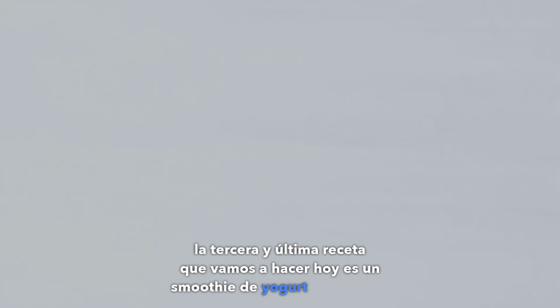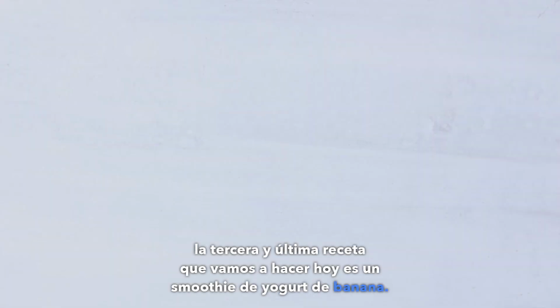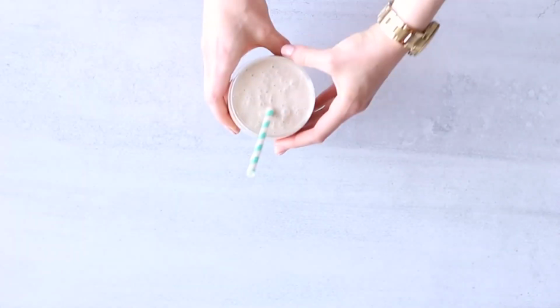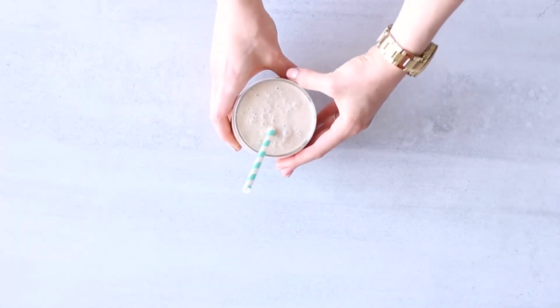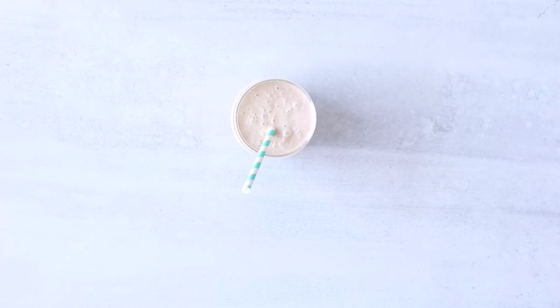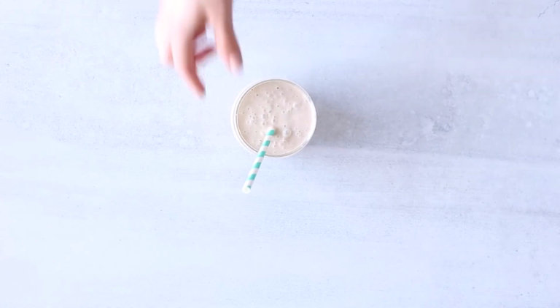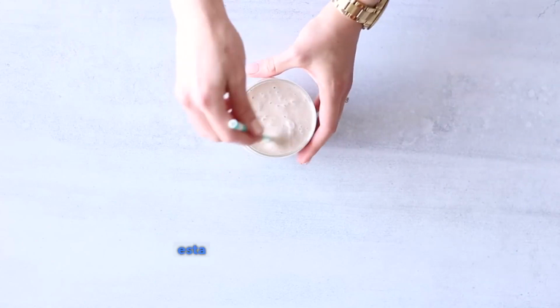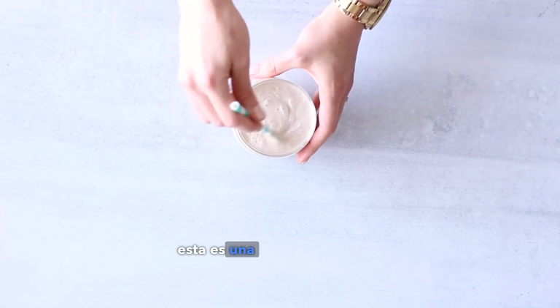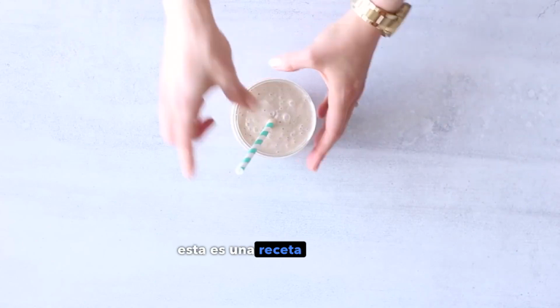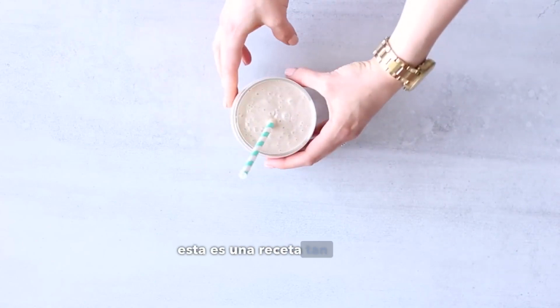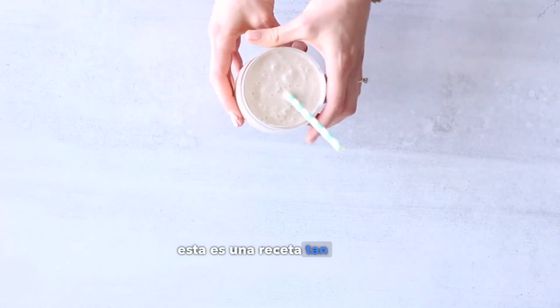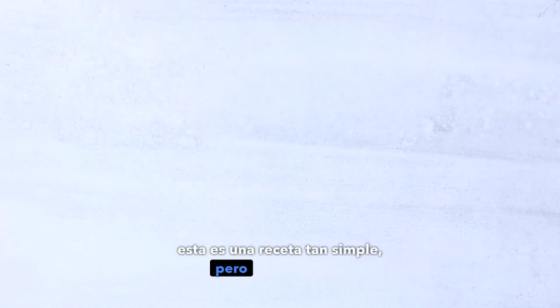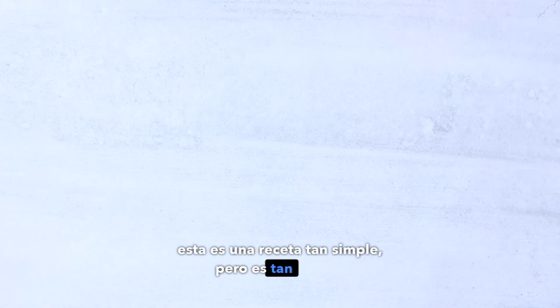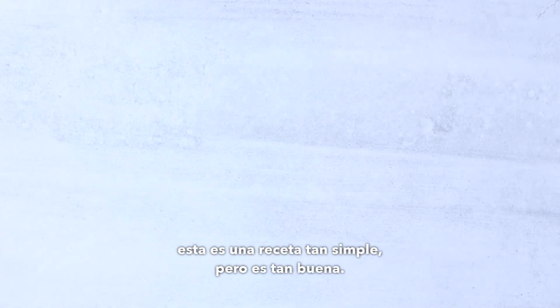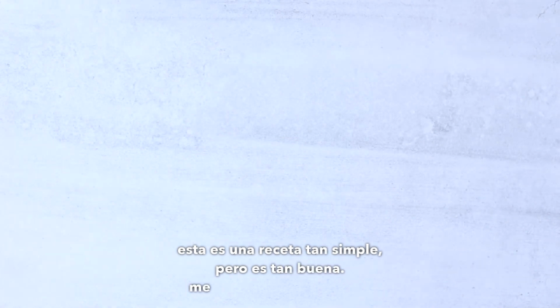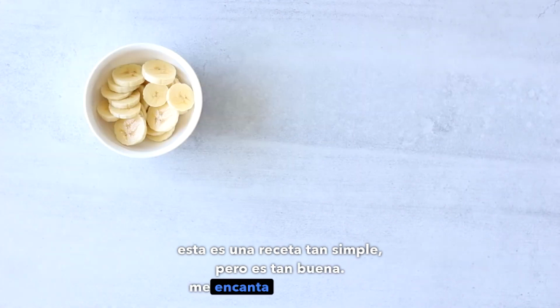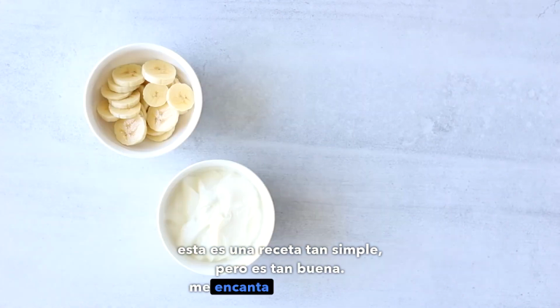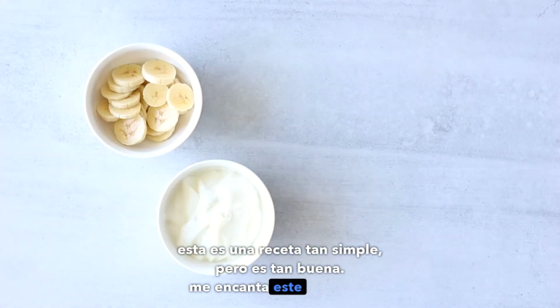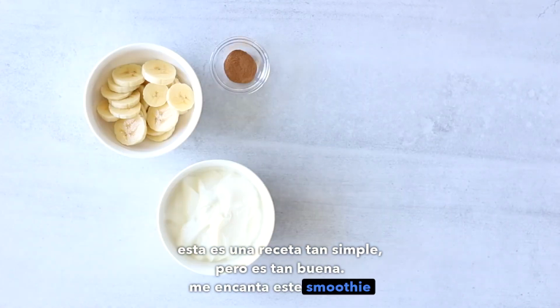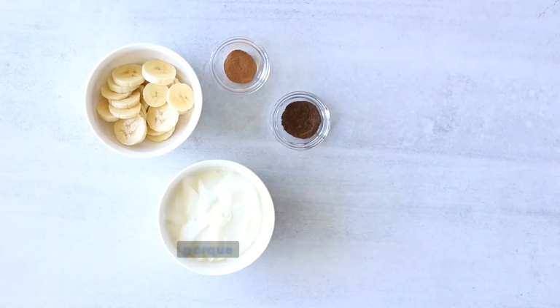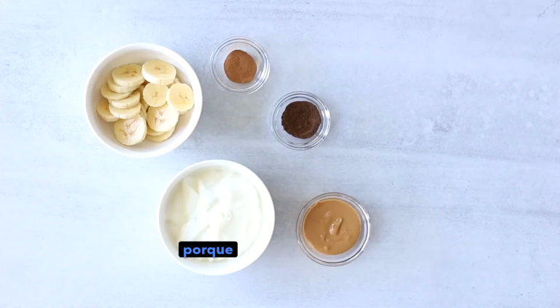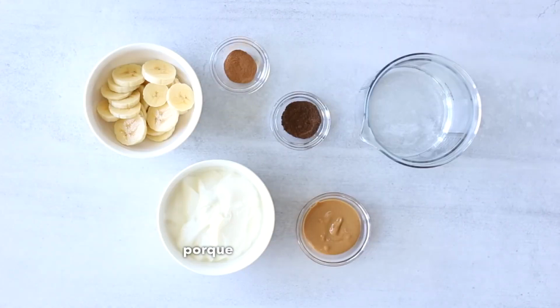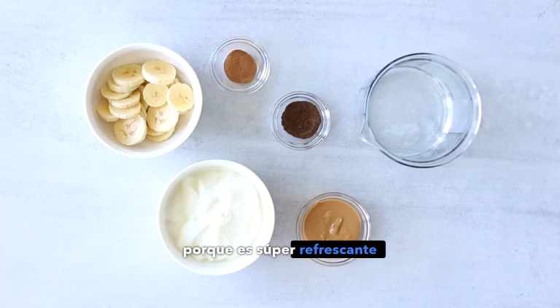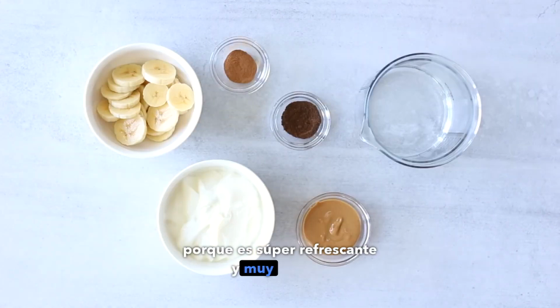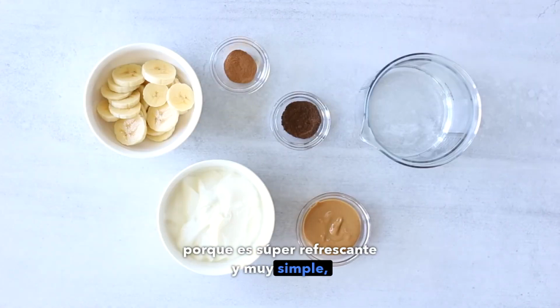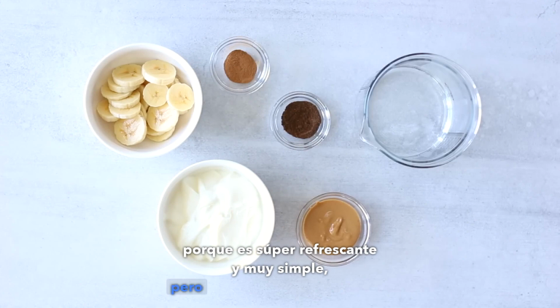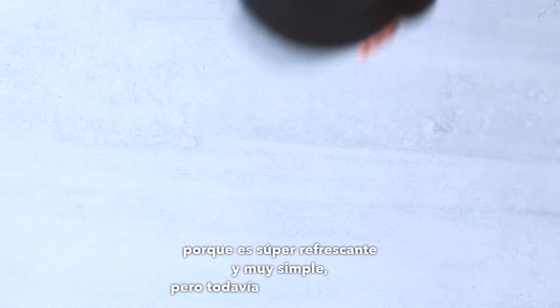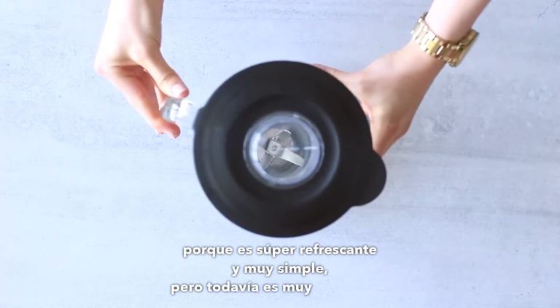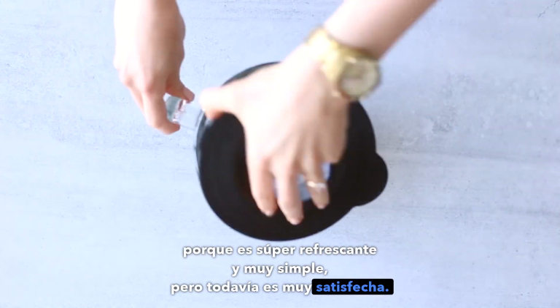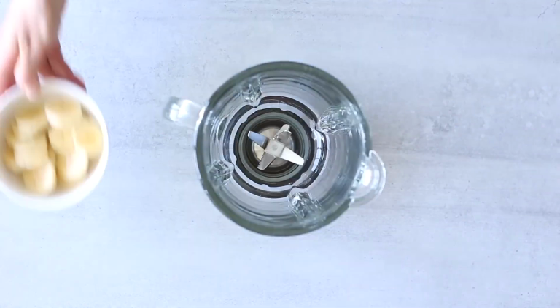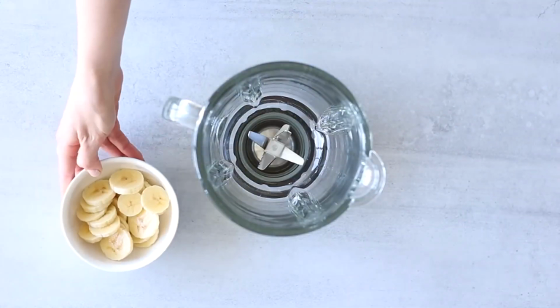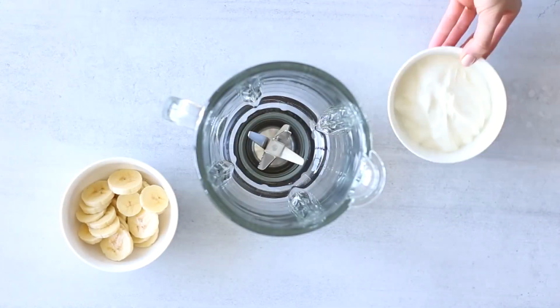The third and final smoothie that we're going to make today is a banana yogurt smoothie. This is such a simple recipe but it's so good. I love this smoothie because it's super refreshing and really simple, but it's still really filling.